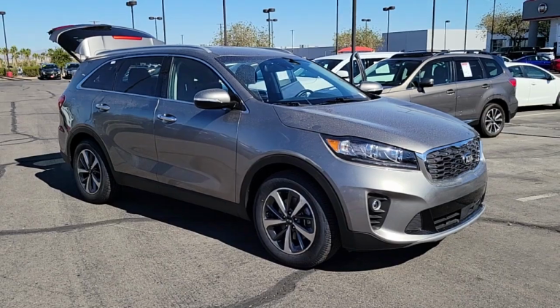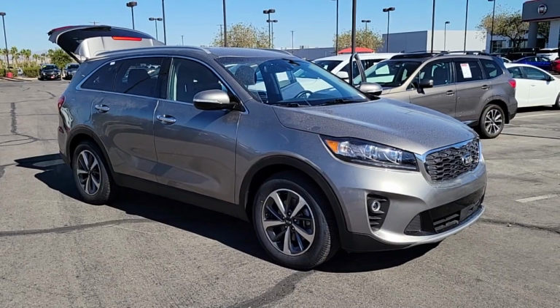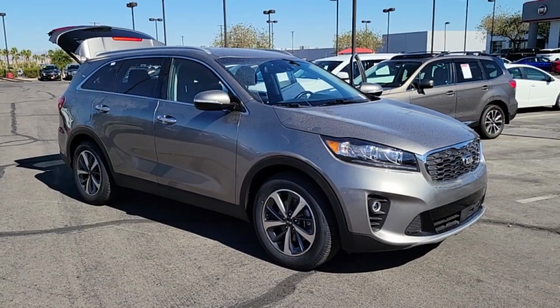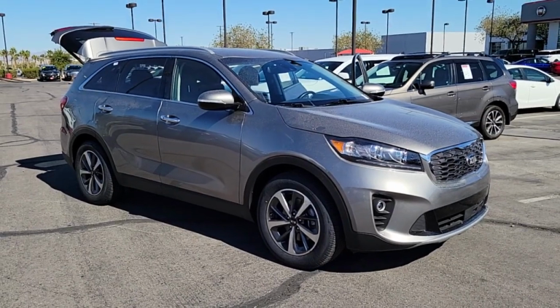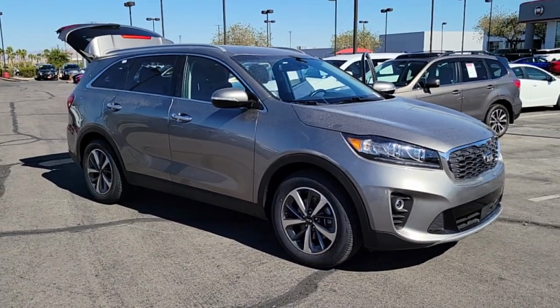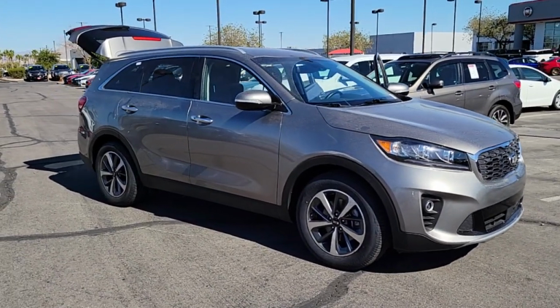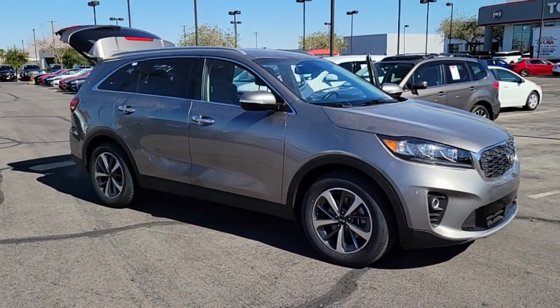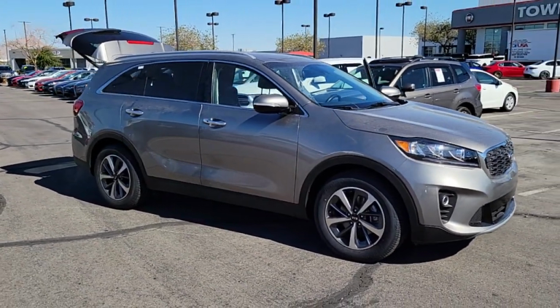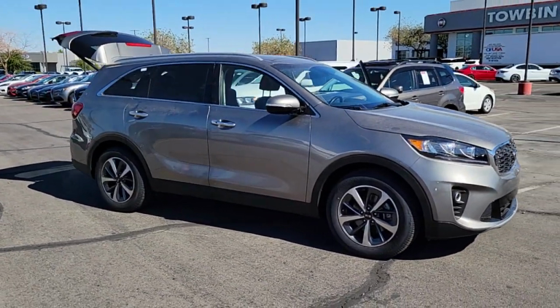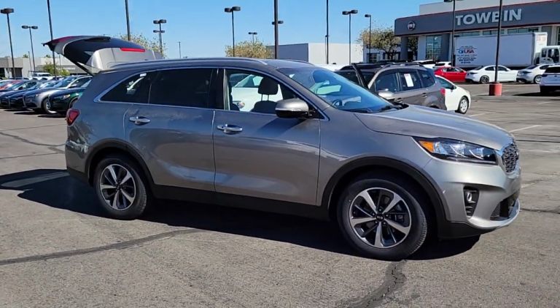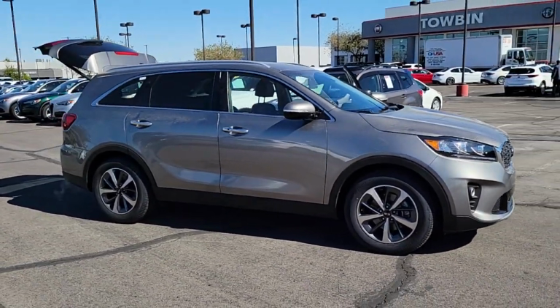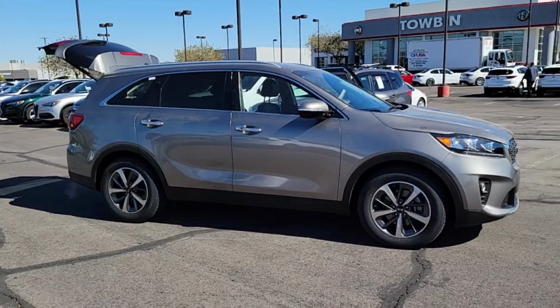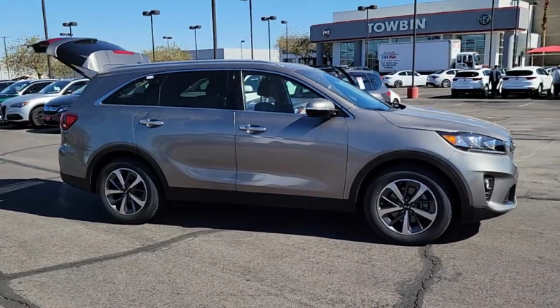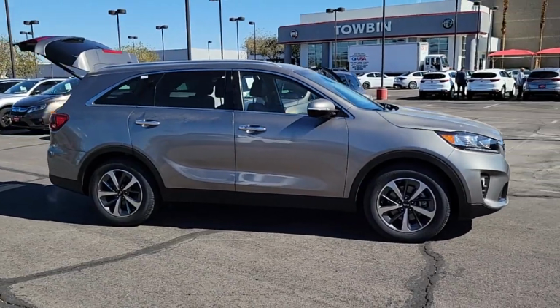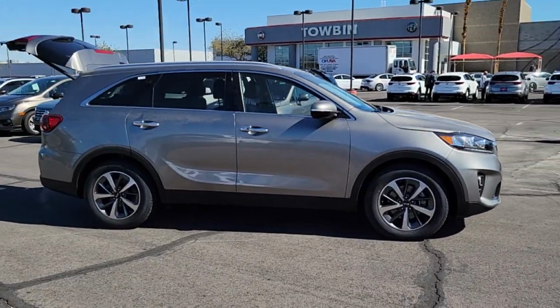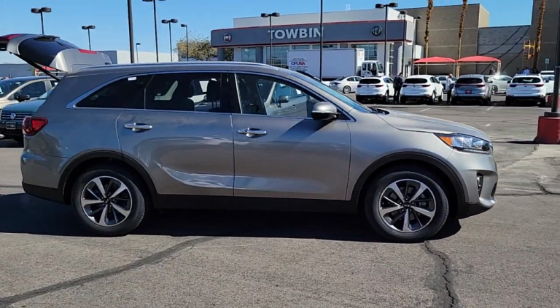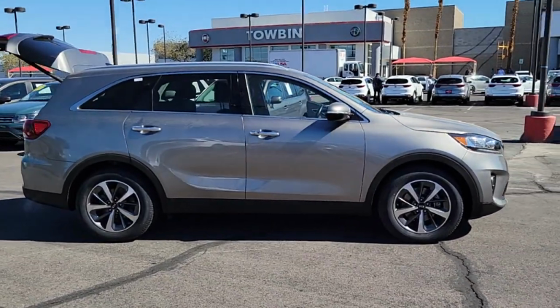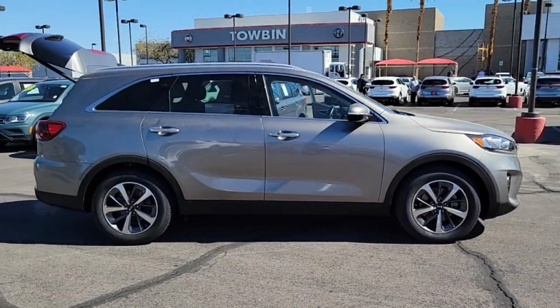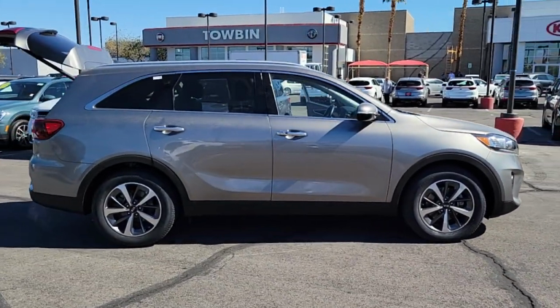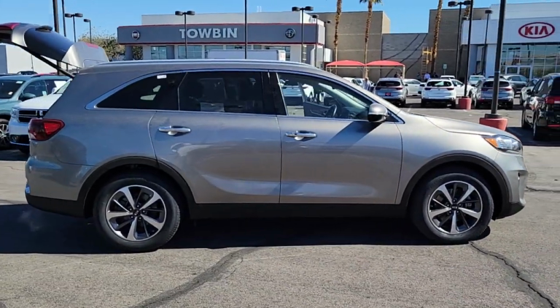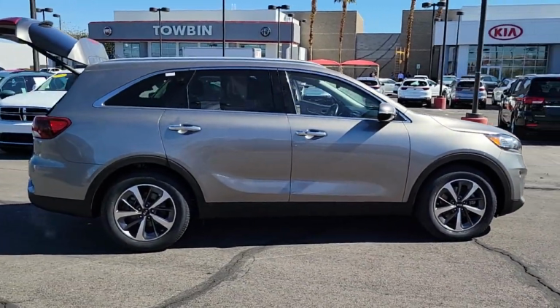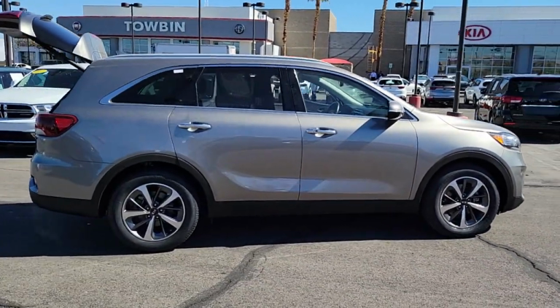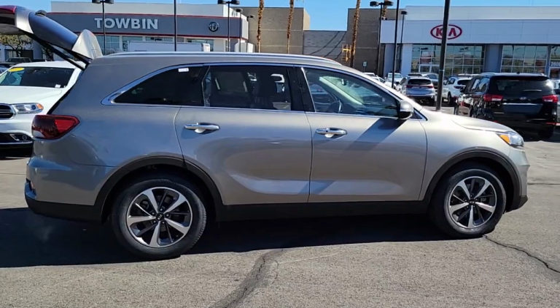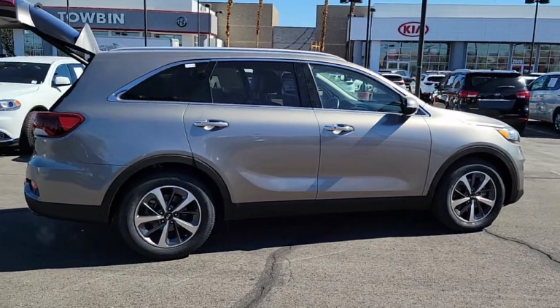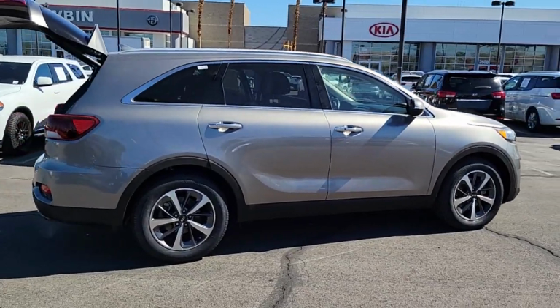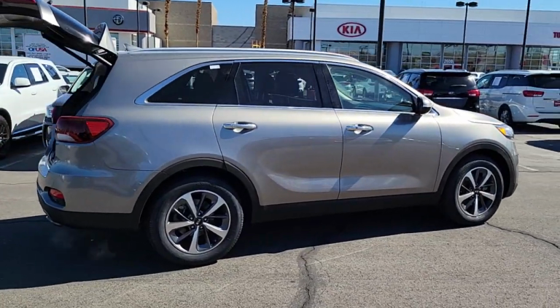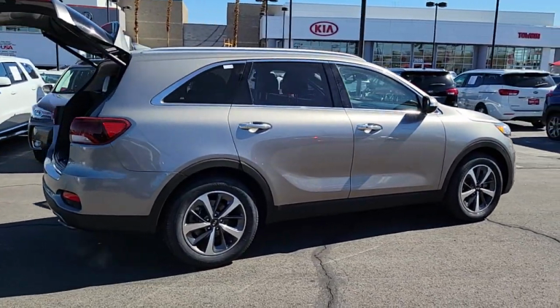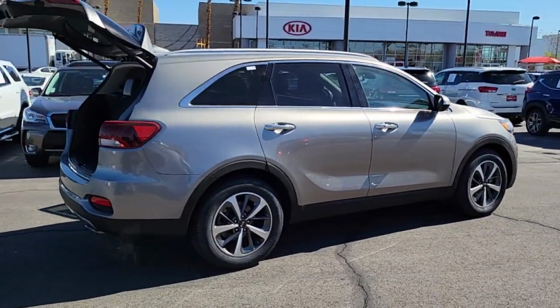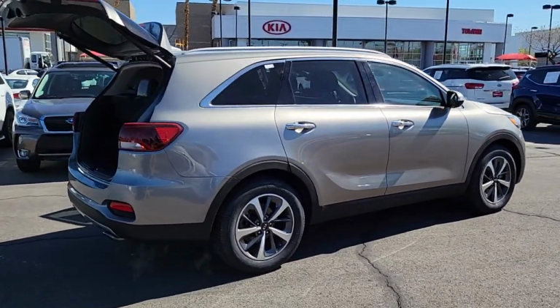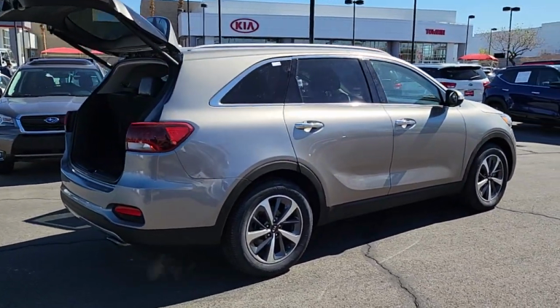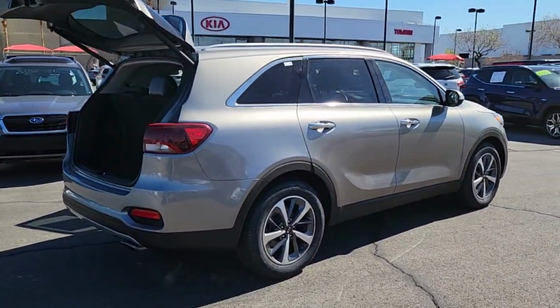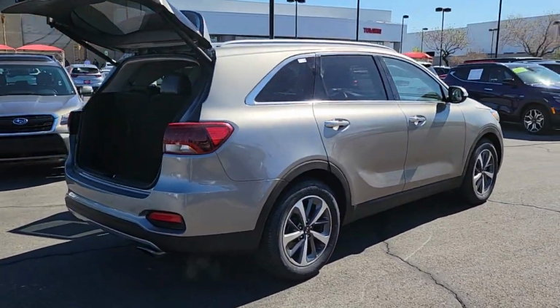Go home happy with the 2019 Kia Sorento. With less than 35,000 miles on it, answer the call to adventure in this sleek Sorento. Prepare to fall in love with its spacious cabin with comfortable seating for seven, and its super smooth ride.